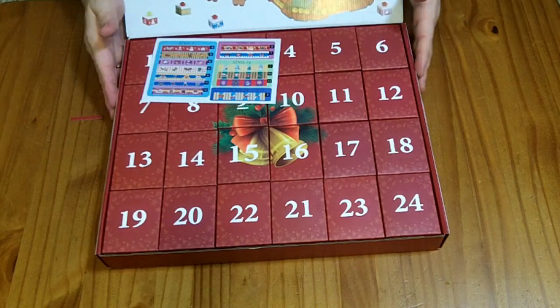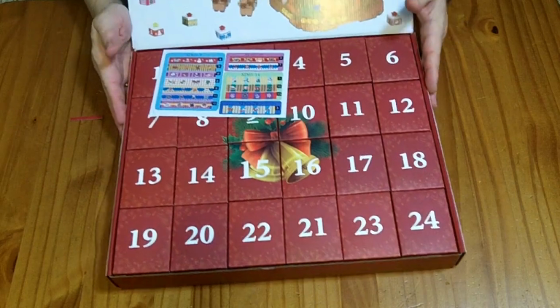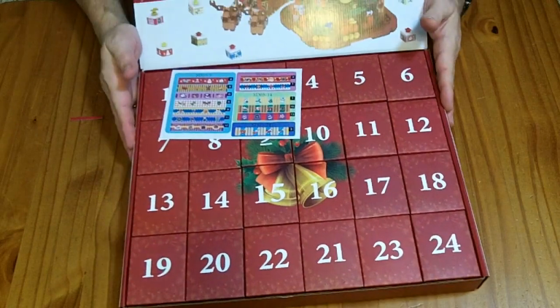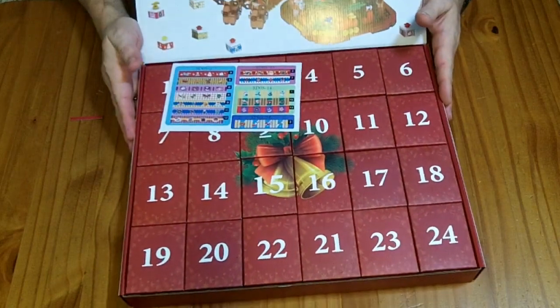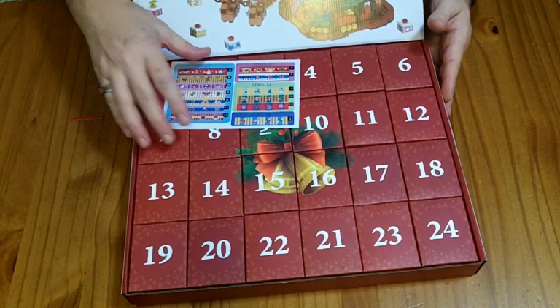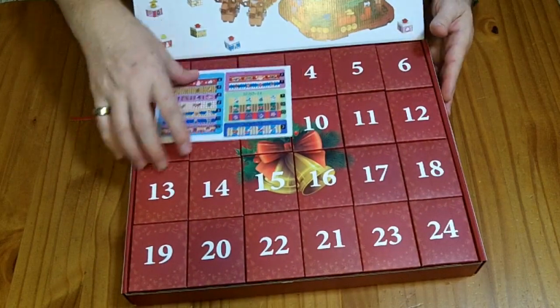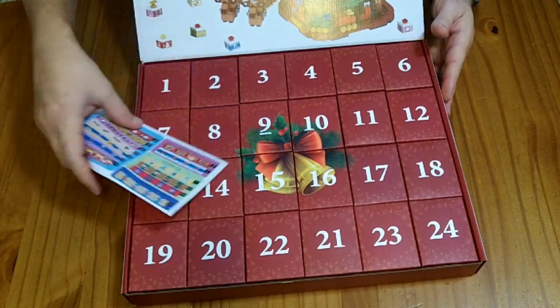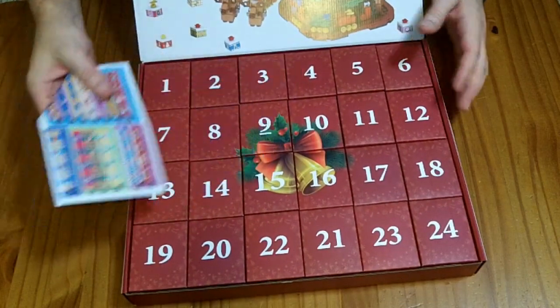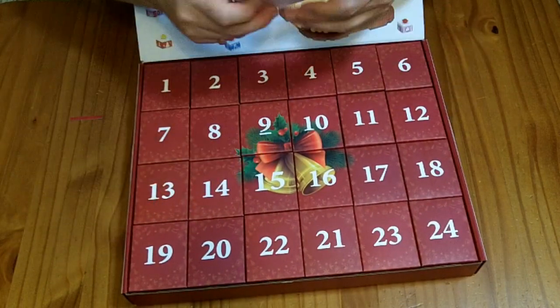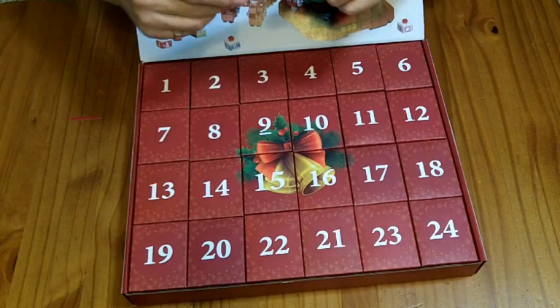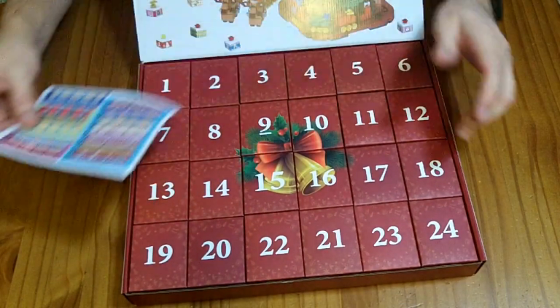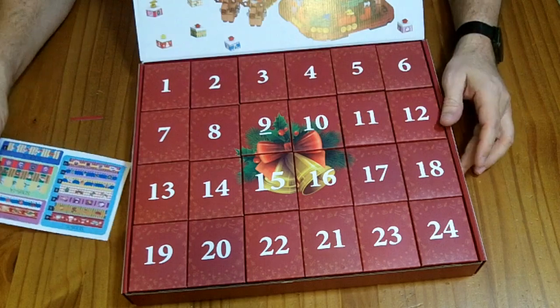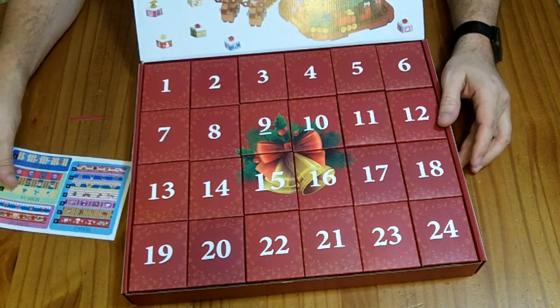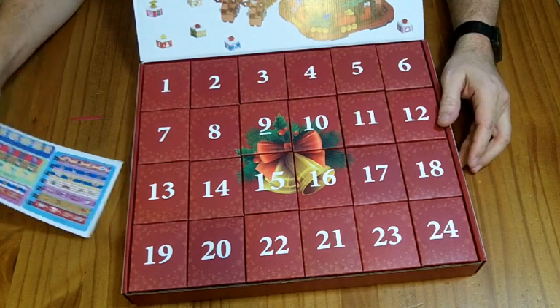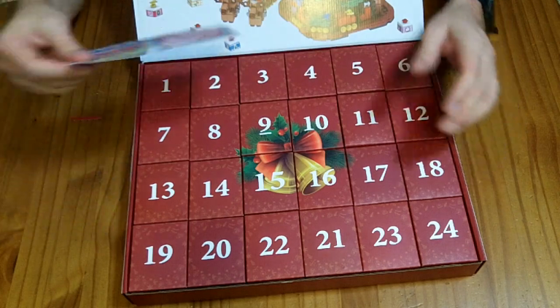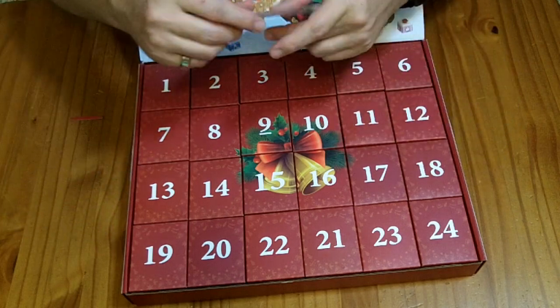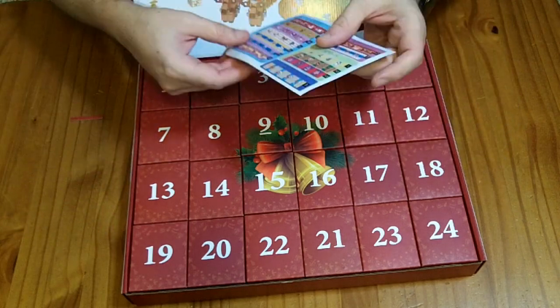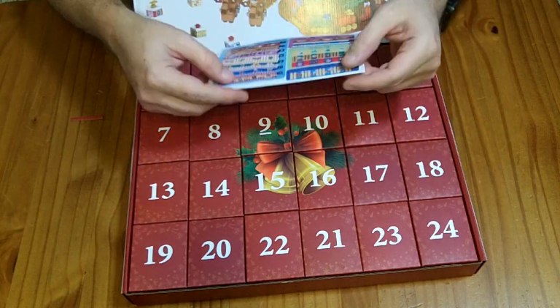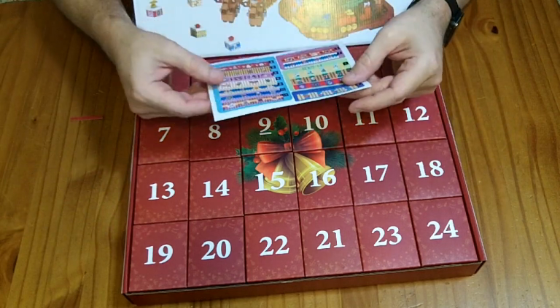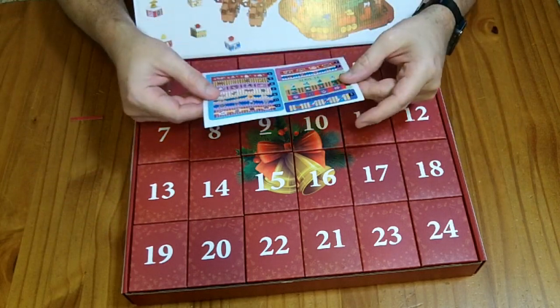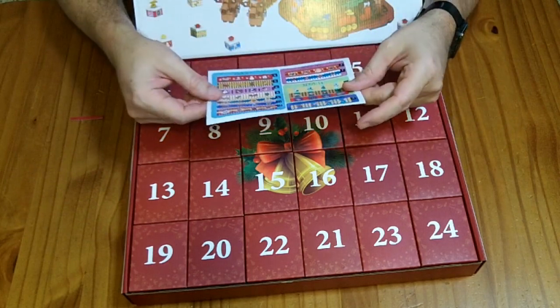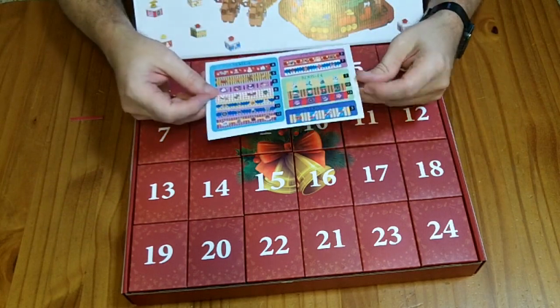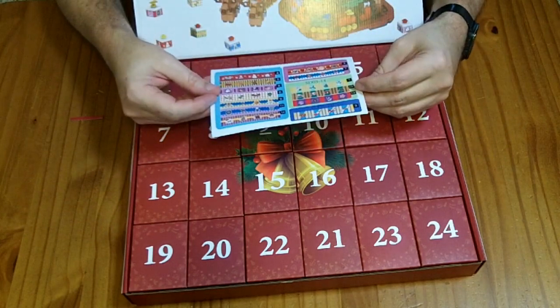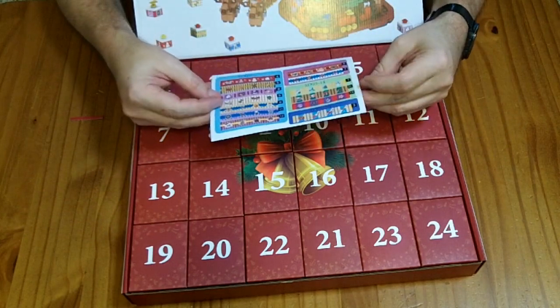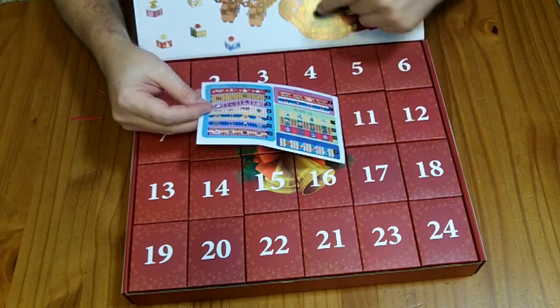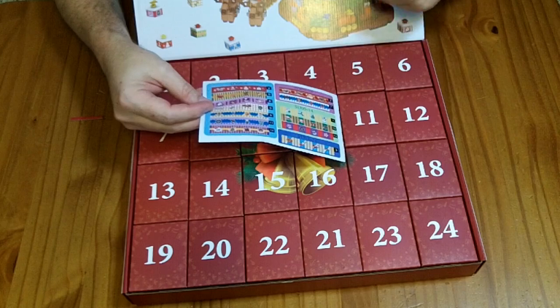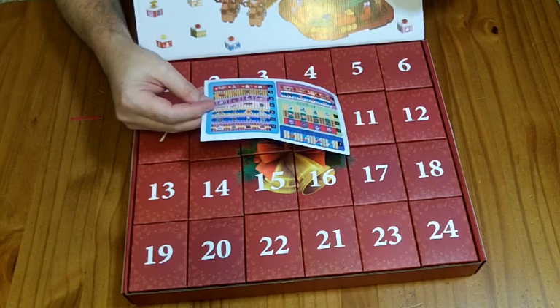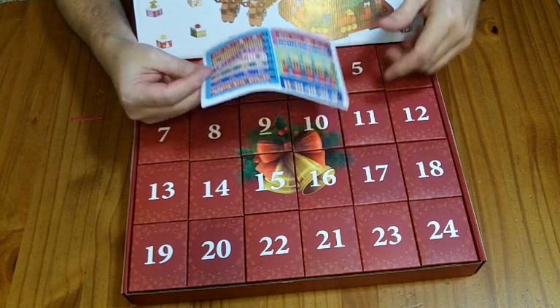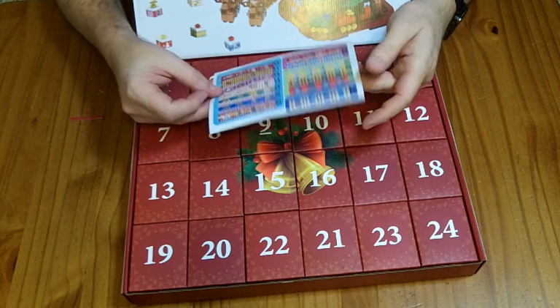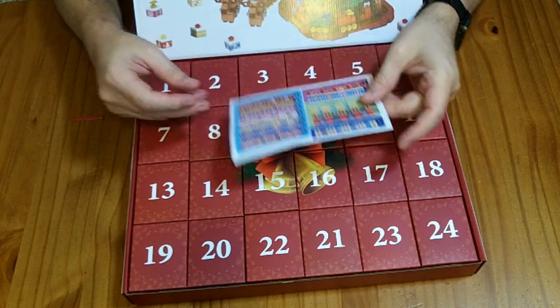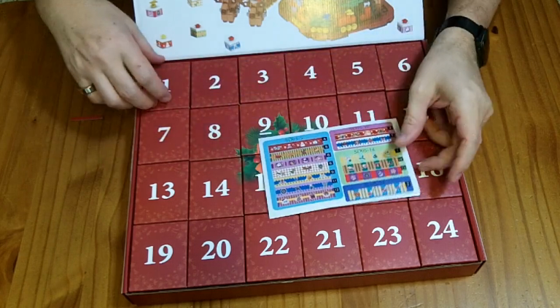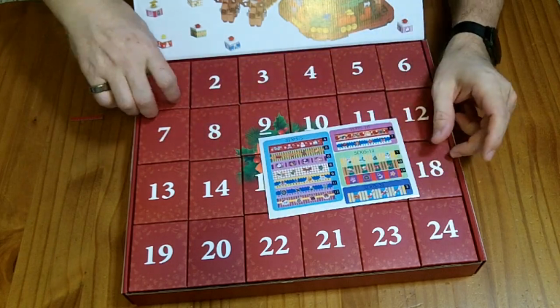So inside of it, you have 24 little boxes as well as these two stickers, which probably contain some sticker pieces that you're supposed to put on some of the boxes.